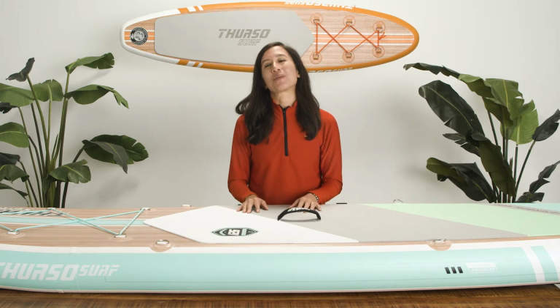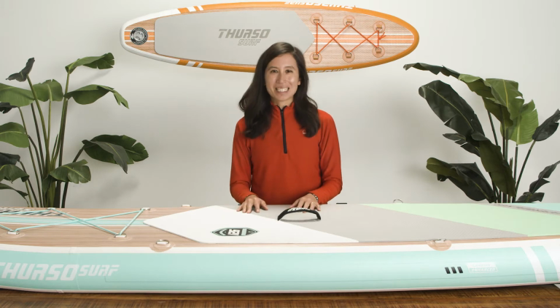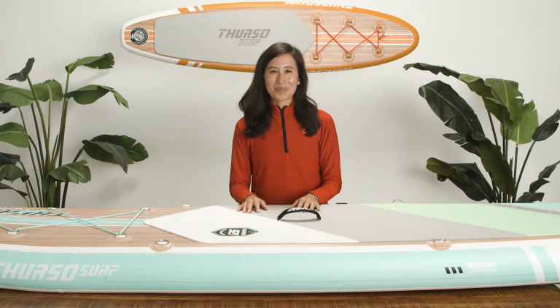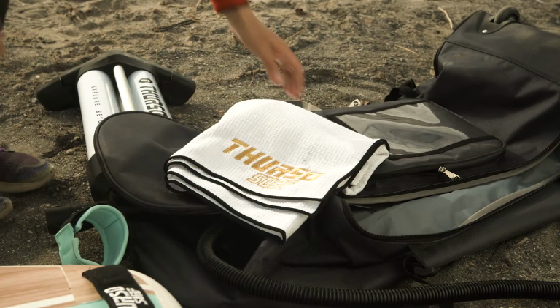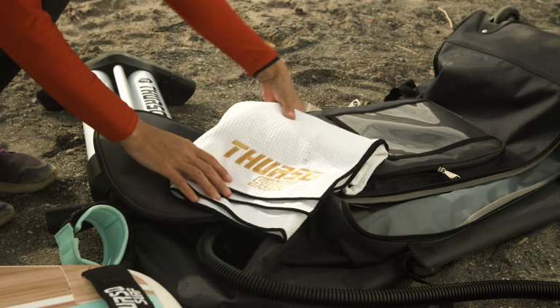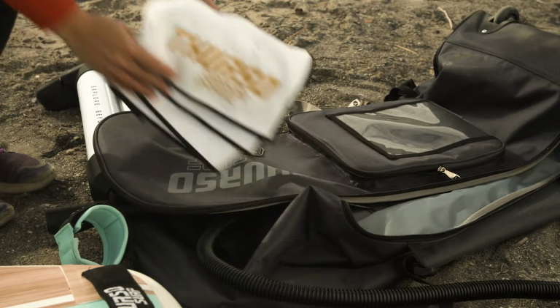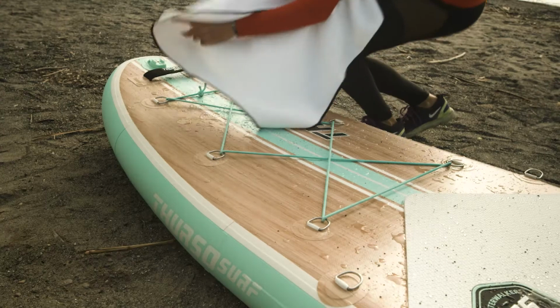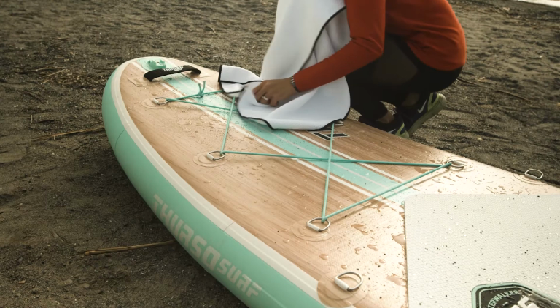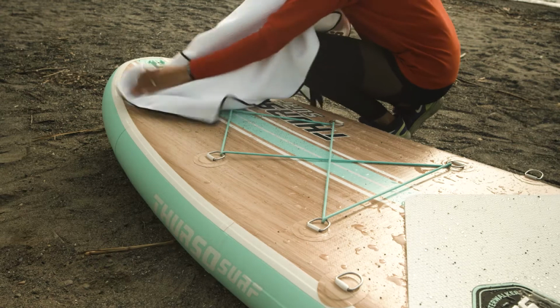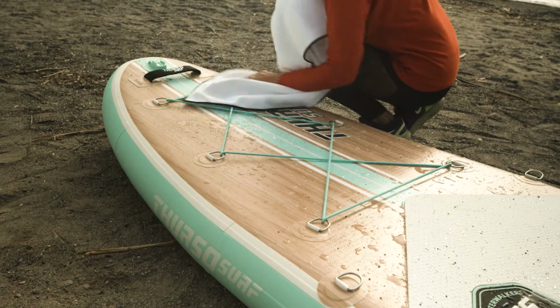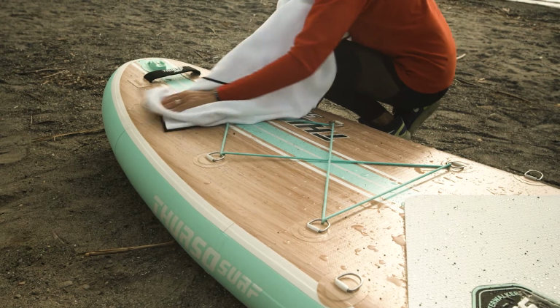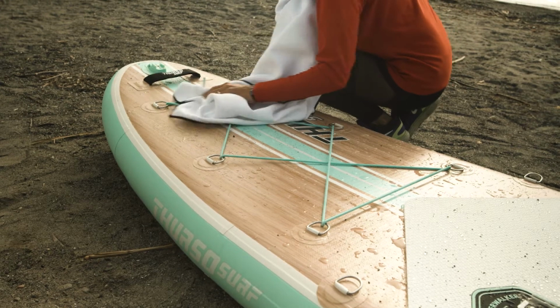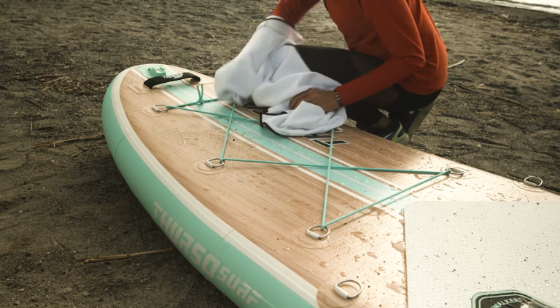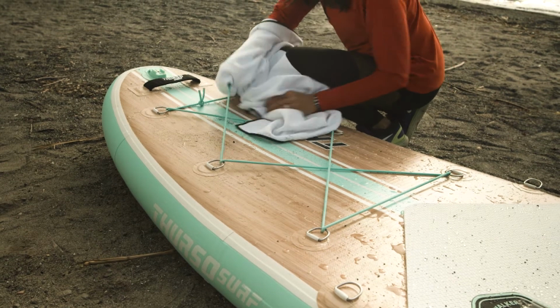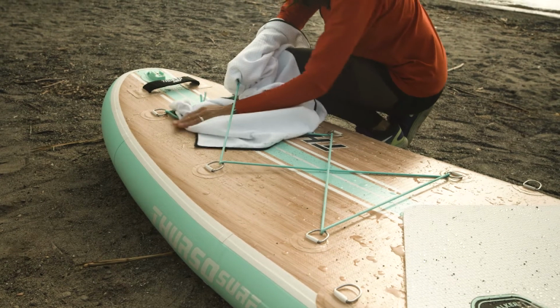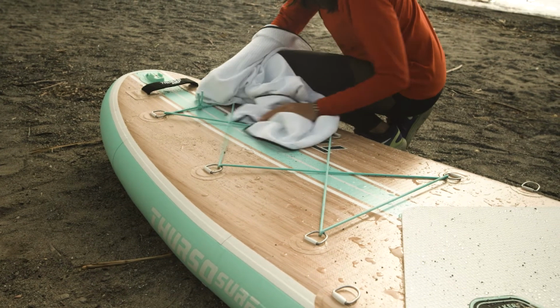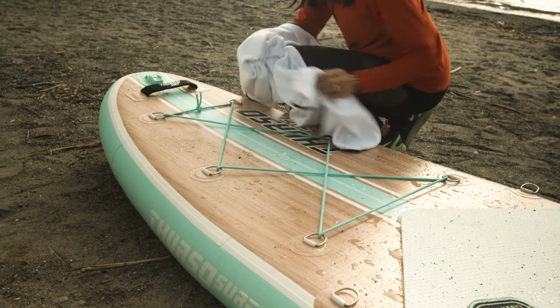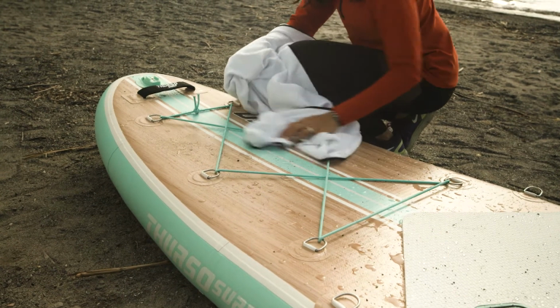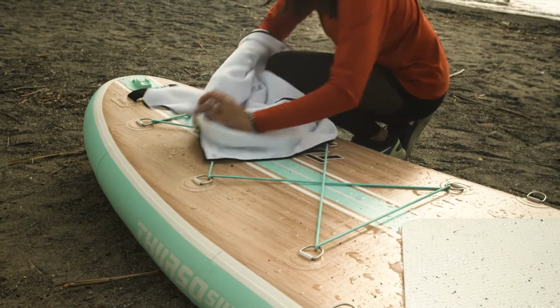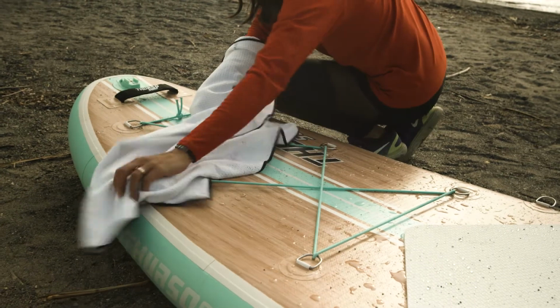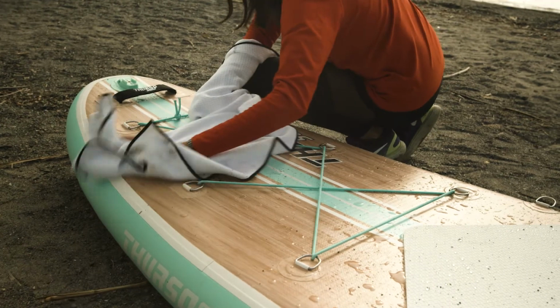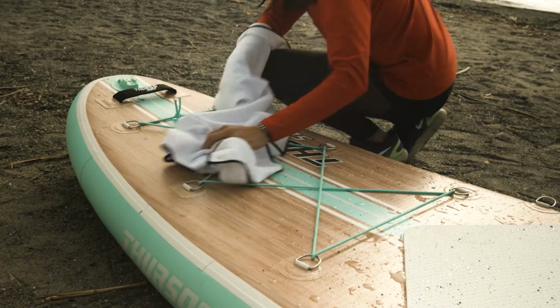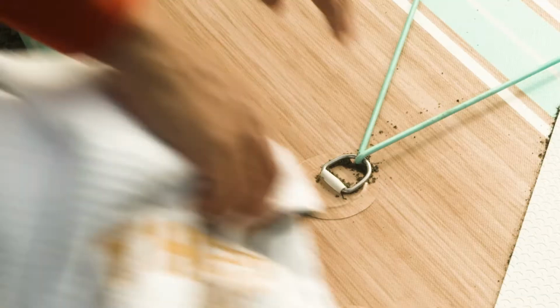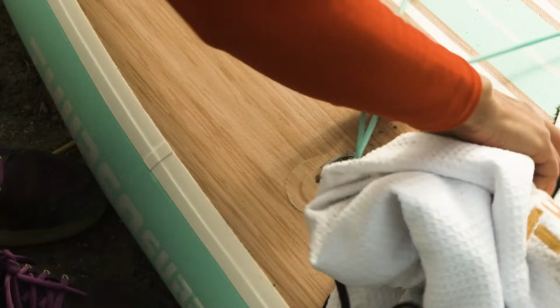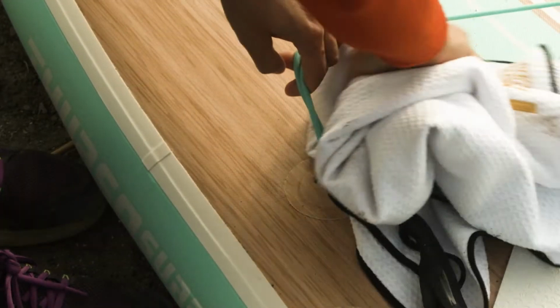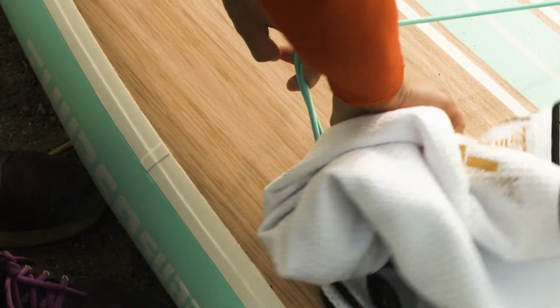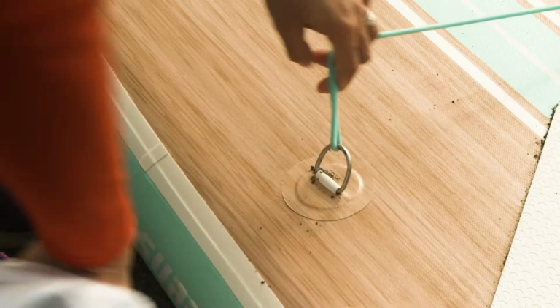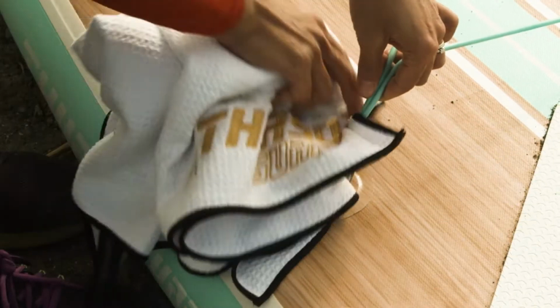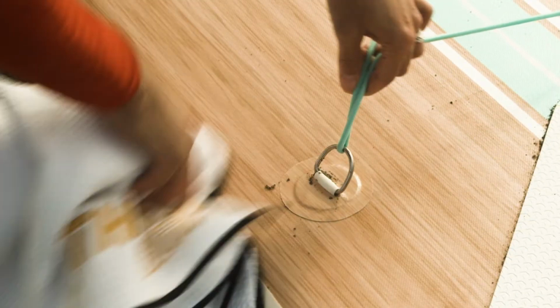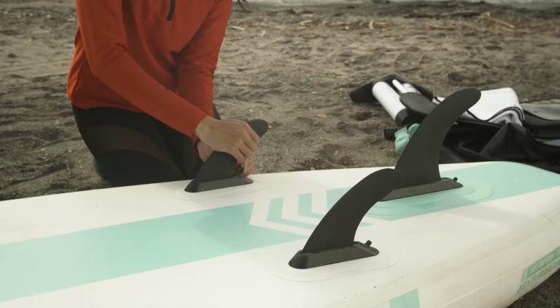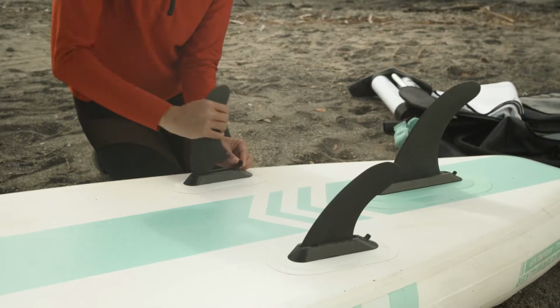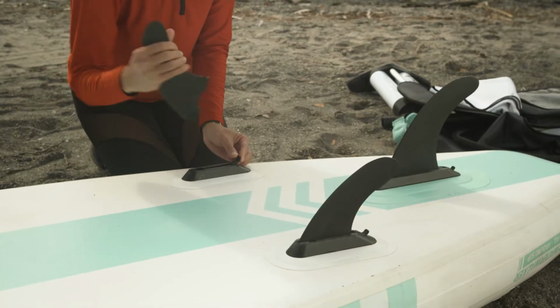After your SUP session, wipe your board down with a towel and let it dry in the shade. This minimizes the buildup of bacteria, dirt, and salt residue and will extend your board's lifespan.